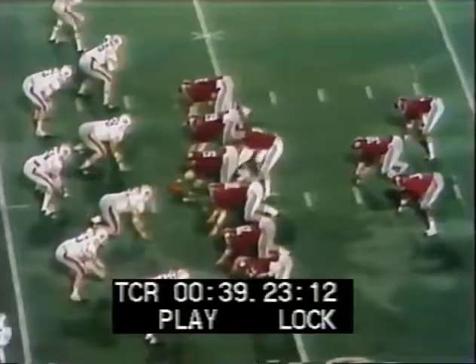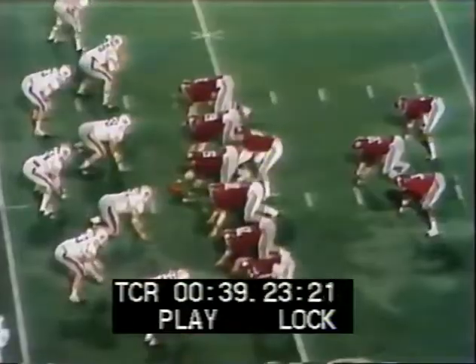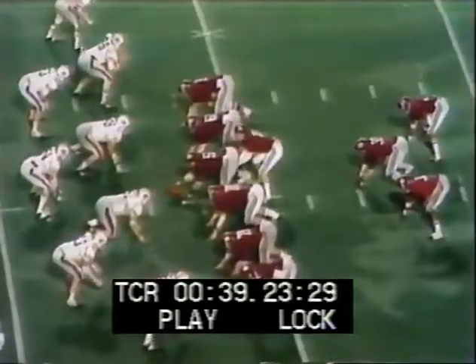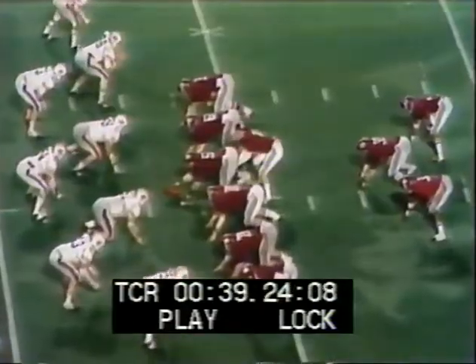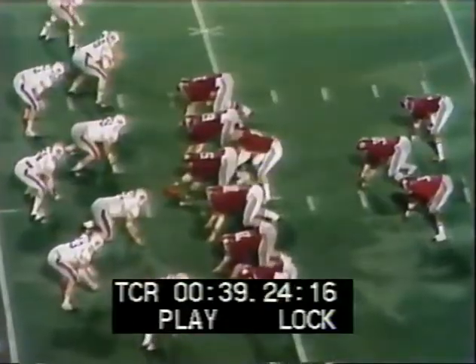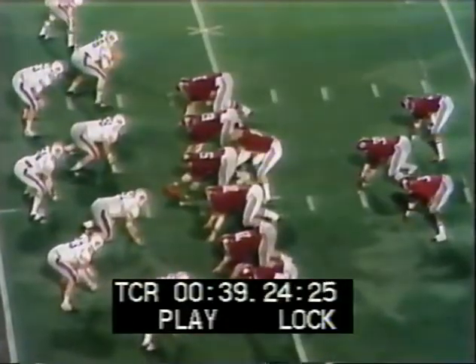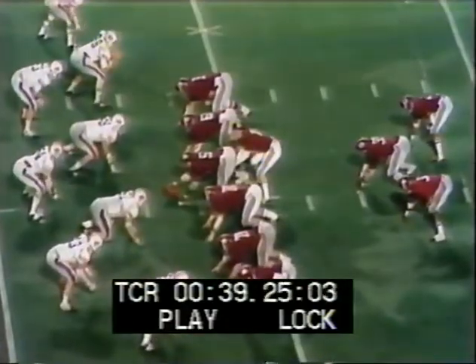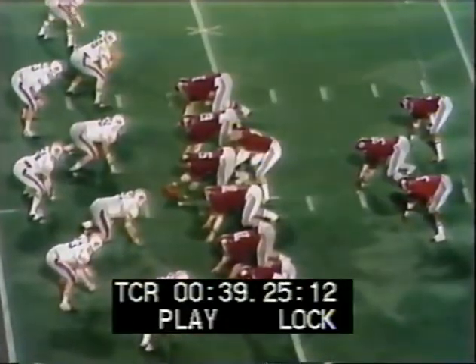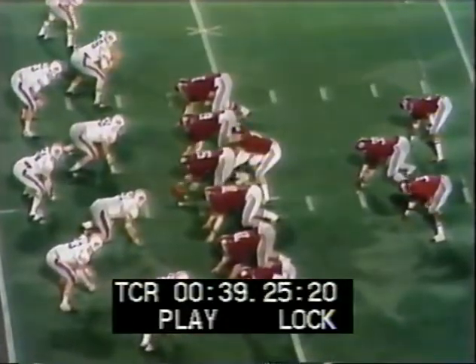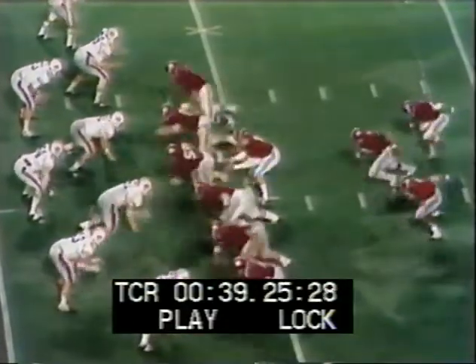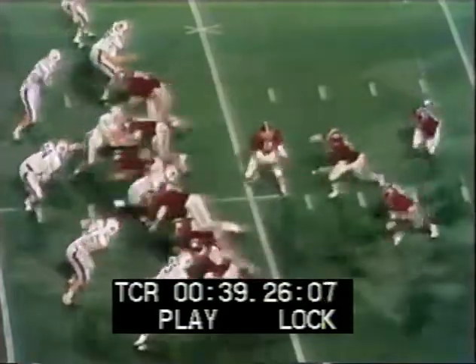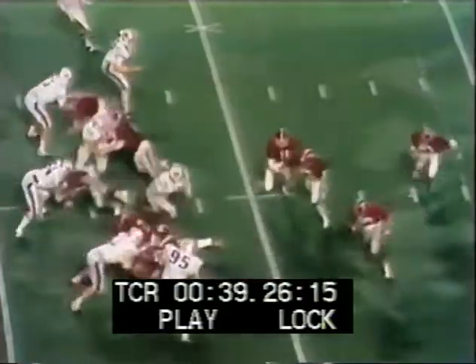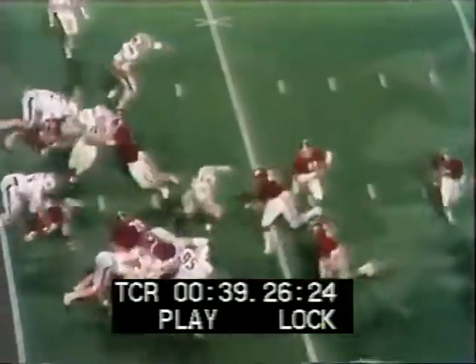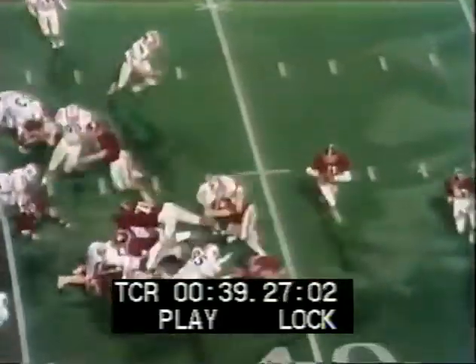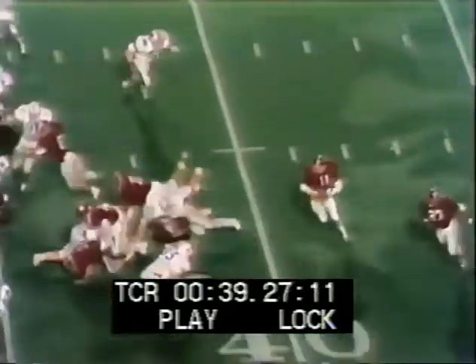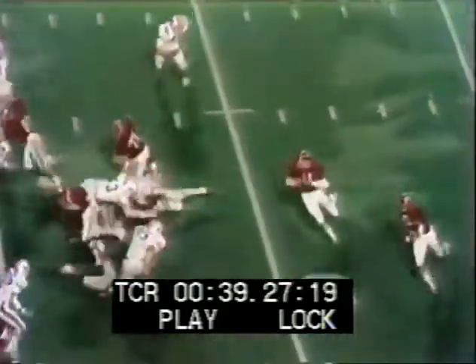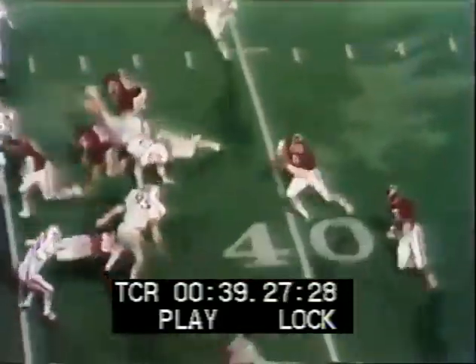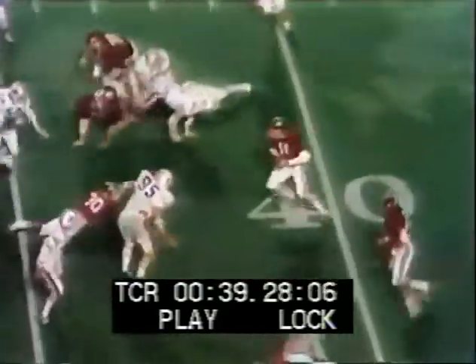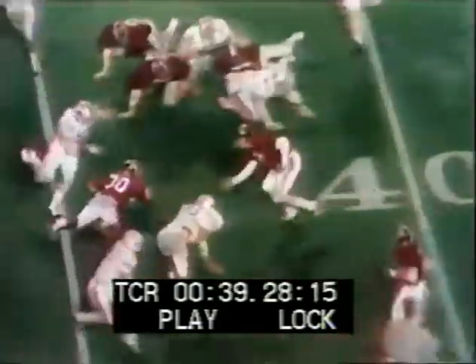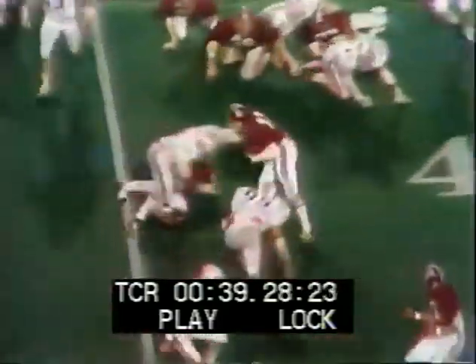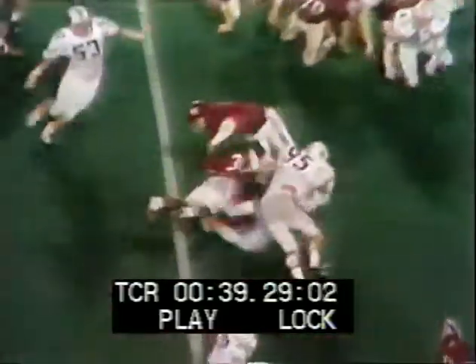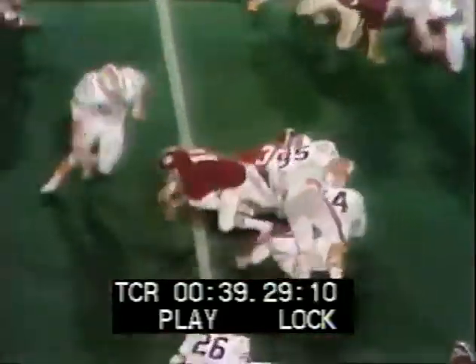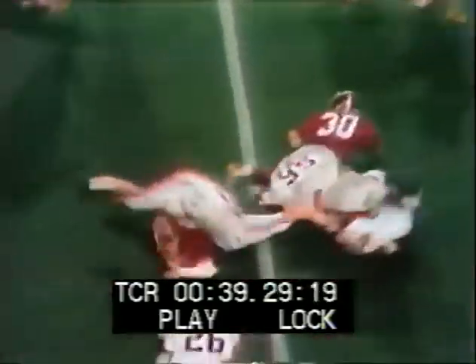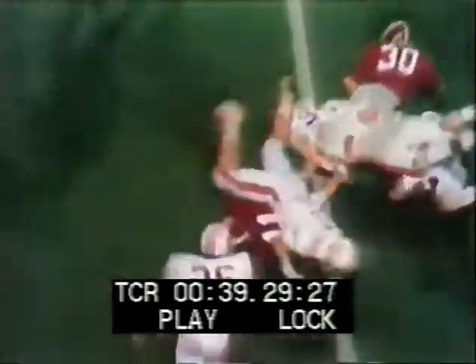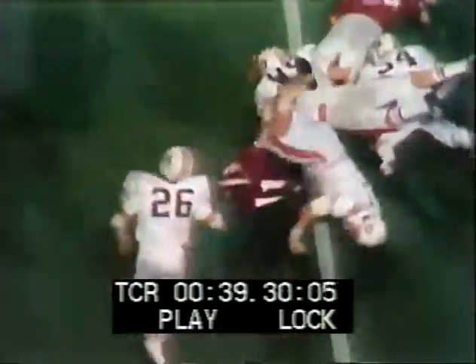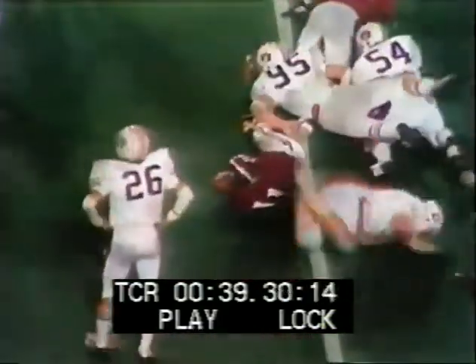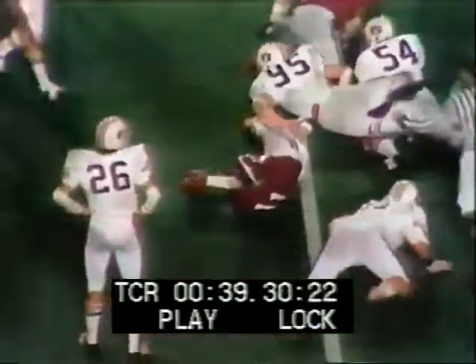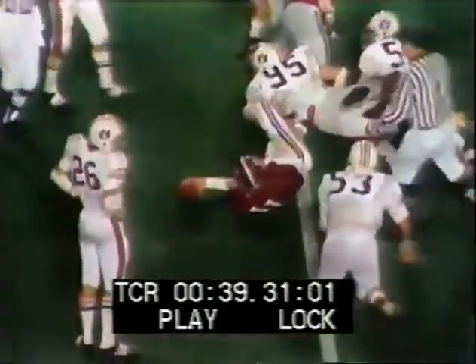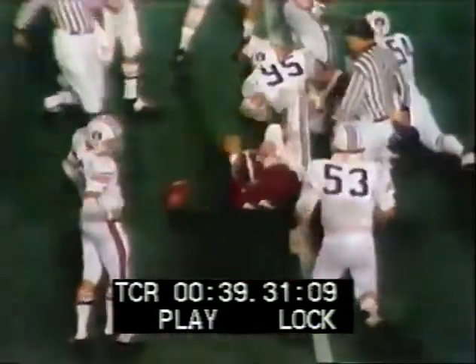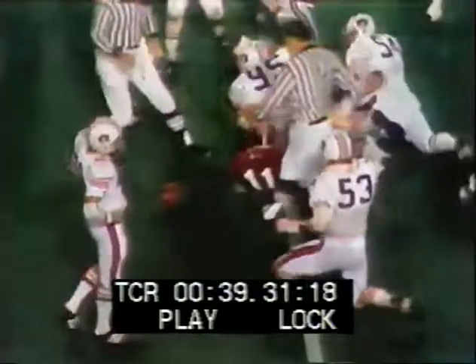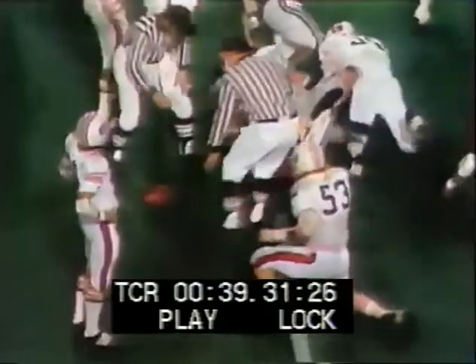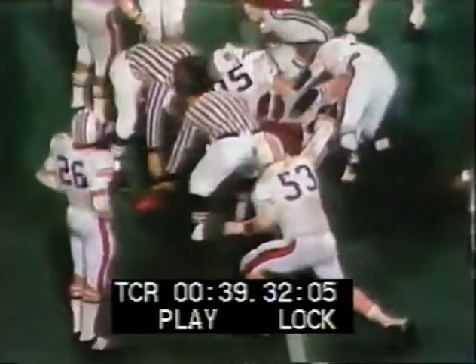It's Culliver and Taylor, number 27. Rutledge is the quarterback and Gary keeps it, turns it in from the 38.